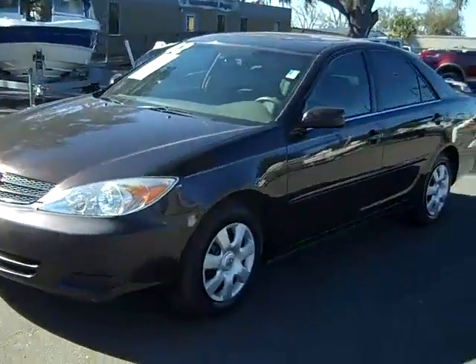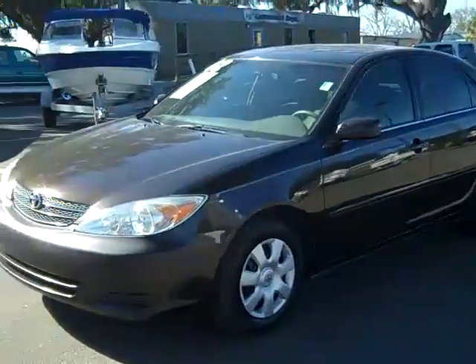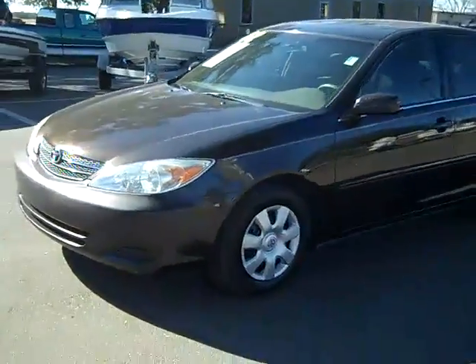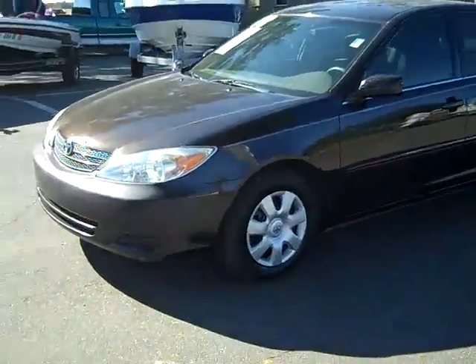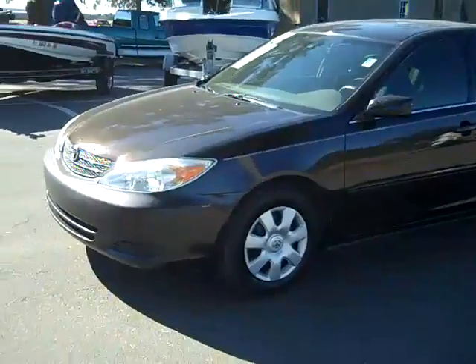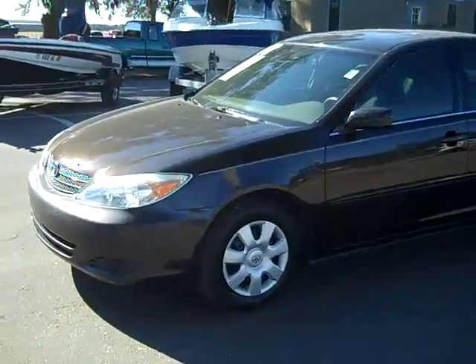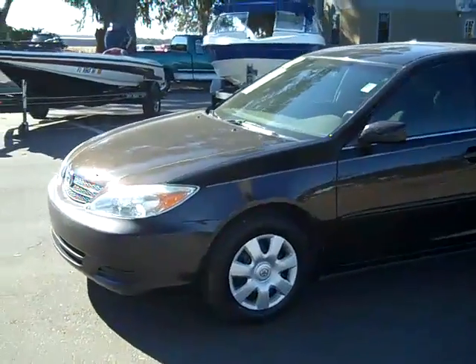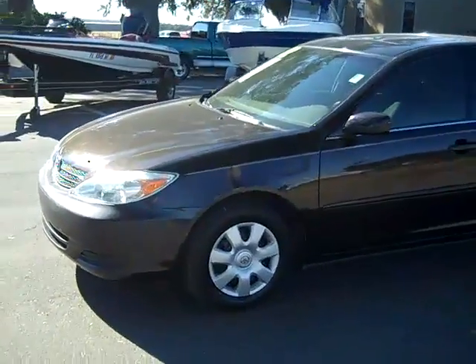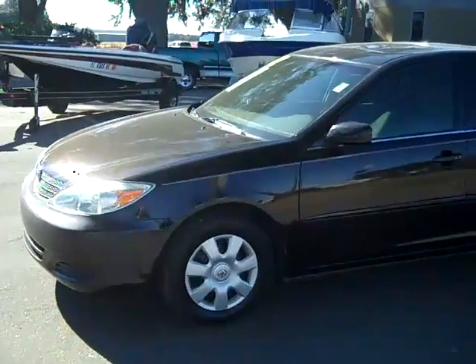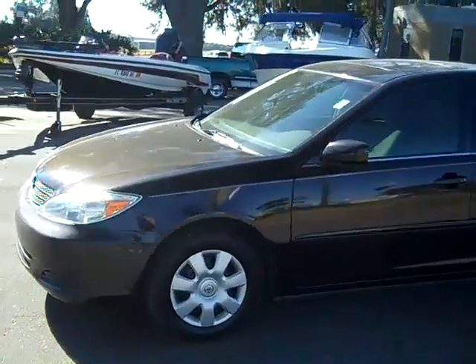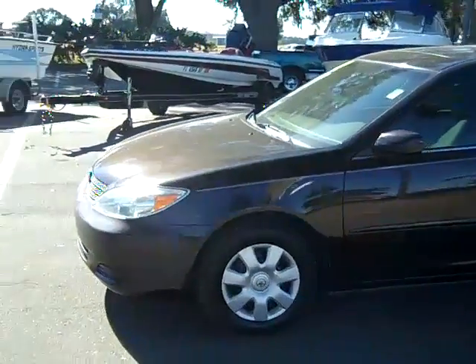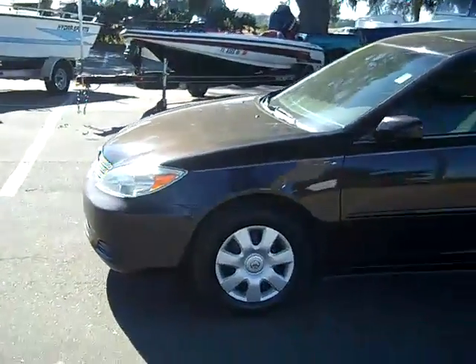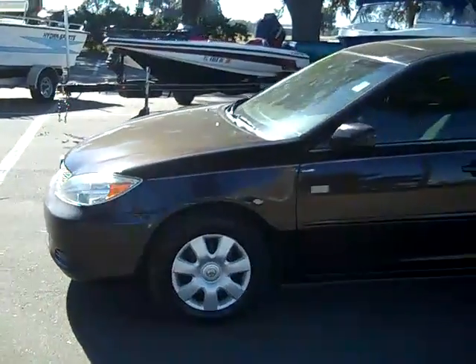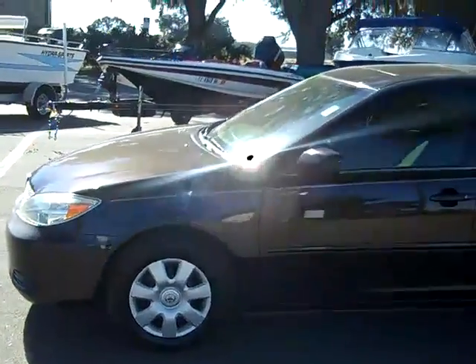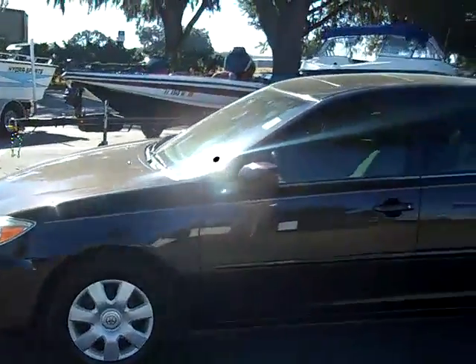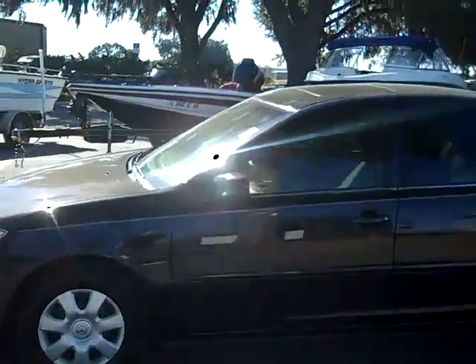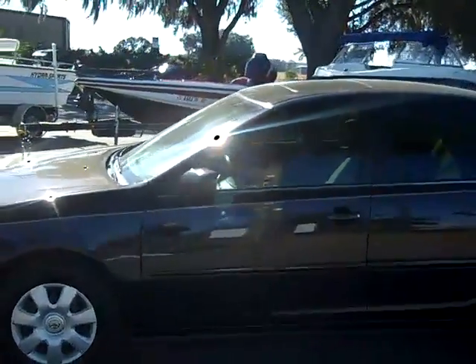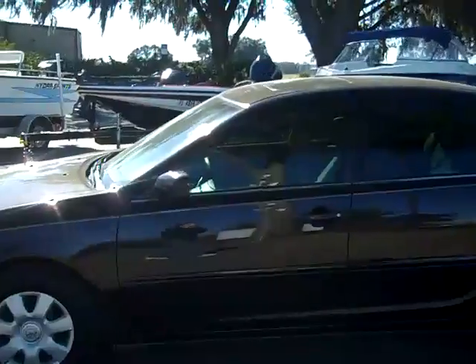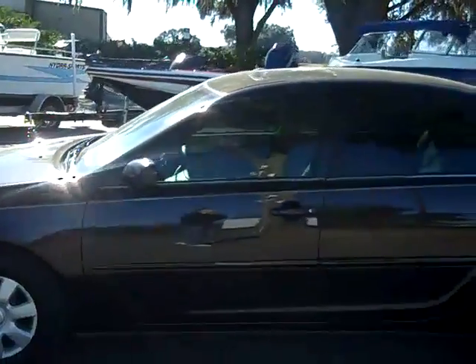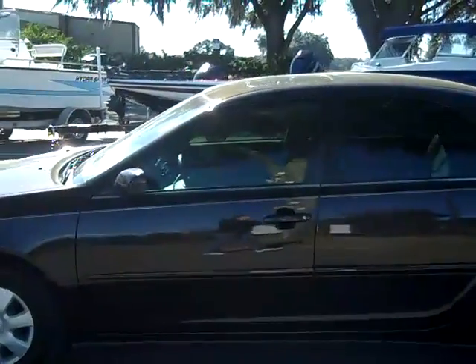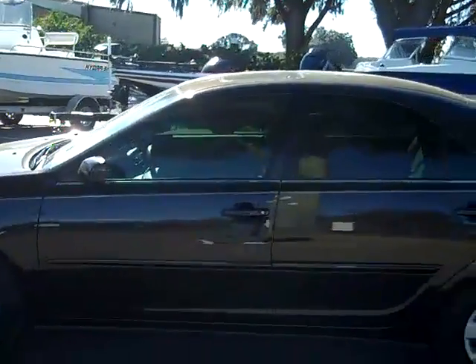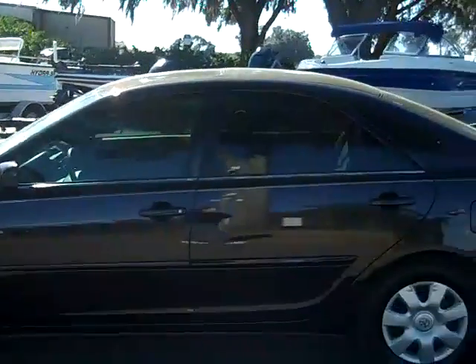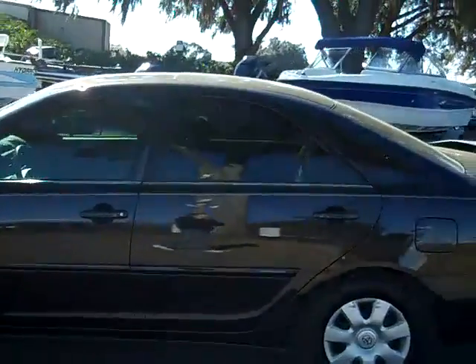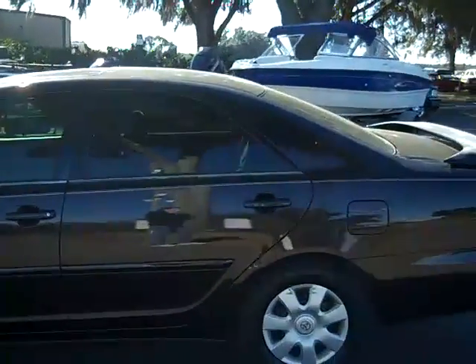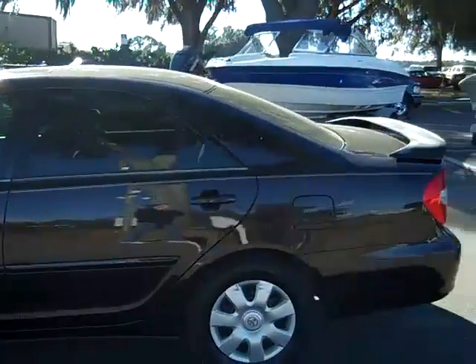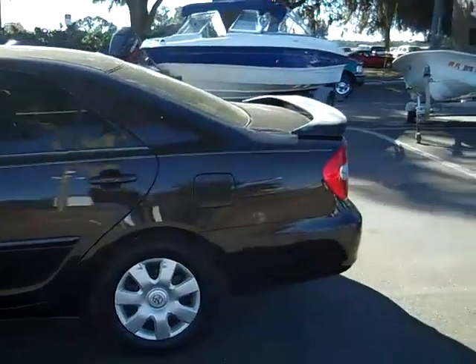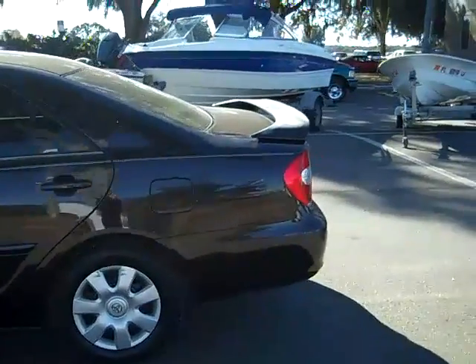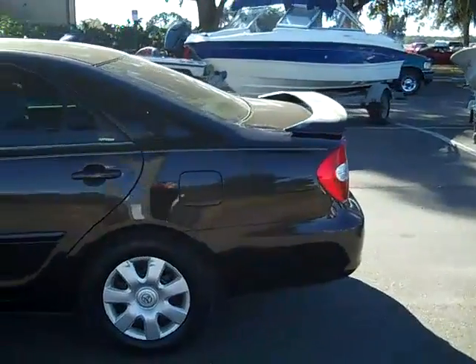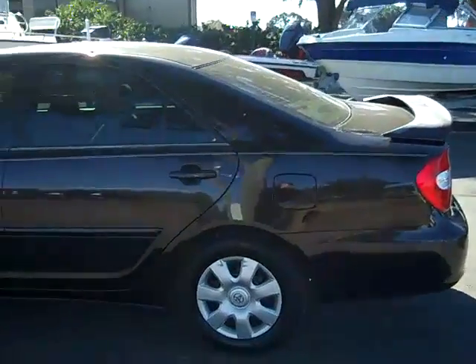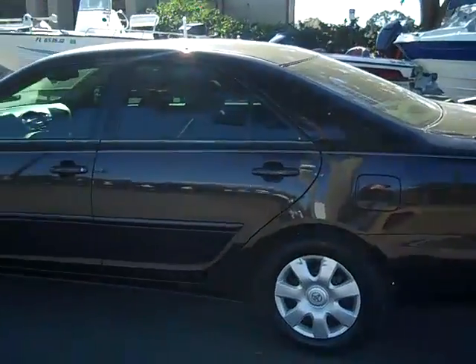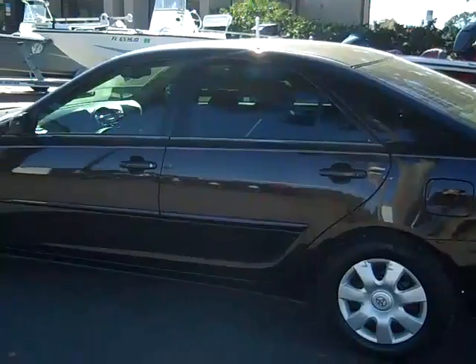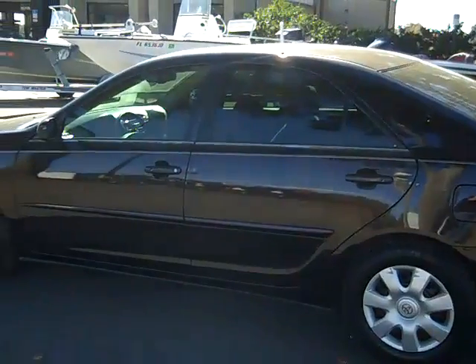I don't know if you can tell here, but the color is kind of a dark chocolate. You've got a sunroof, tinted windows, and a rear spoiler. Let's take a look inside.